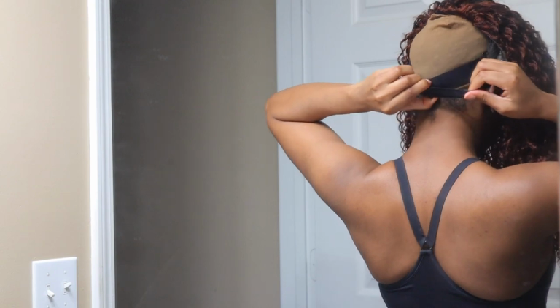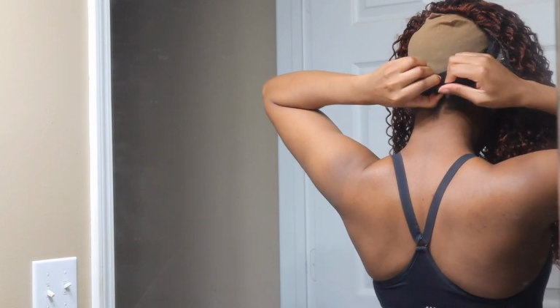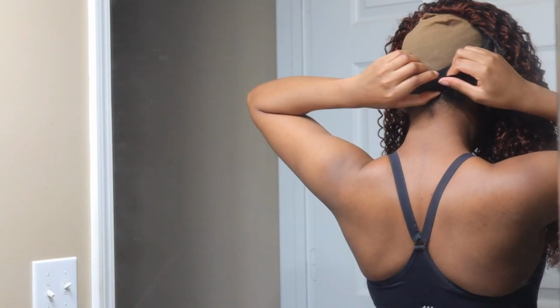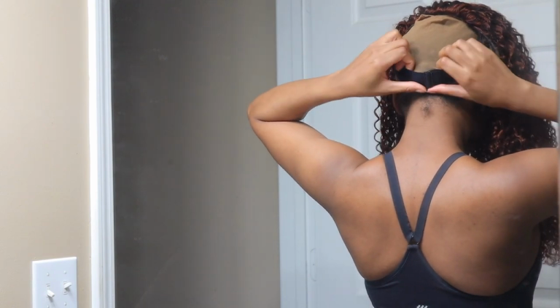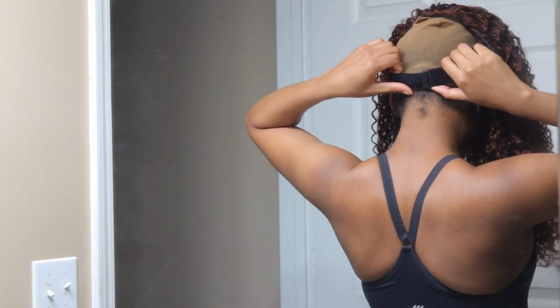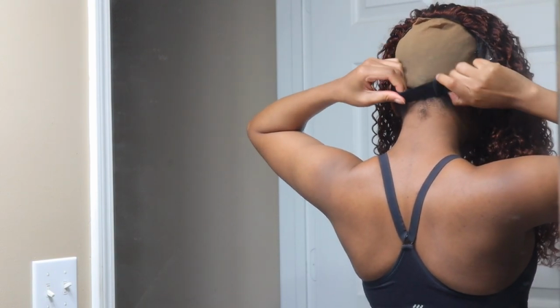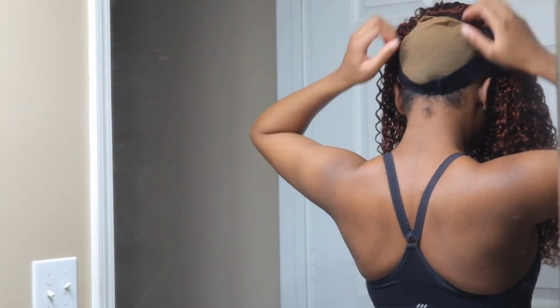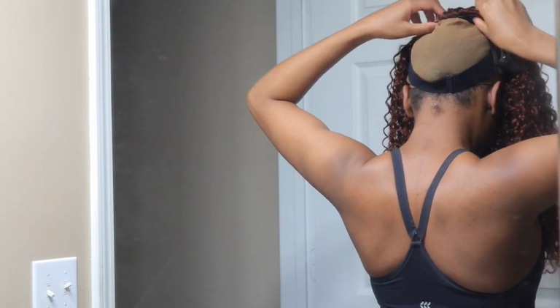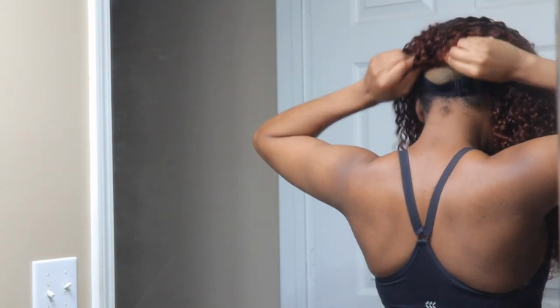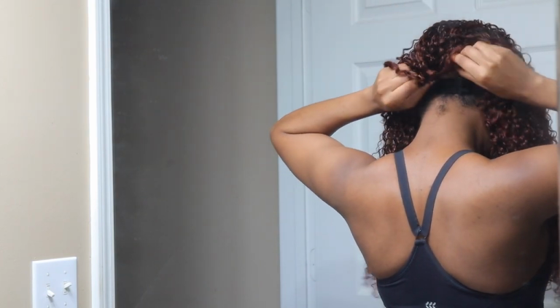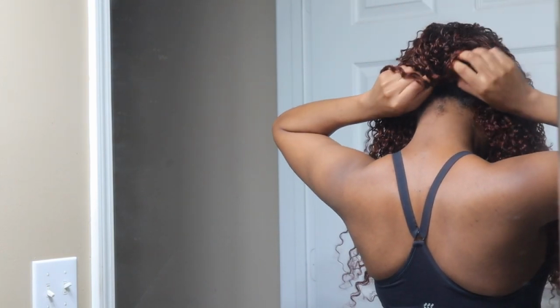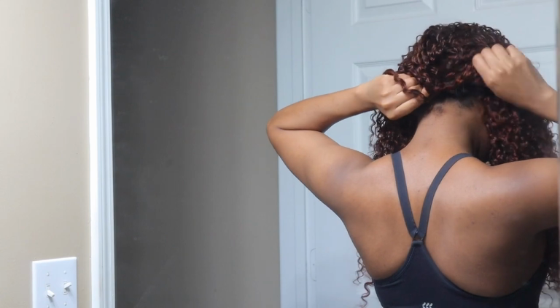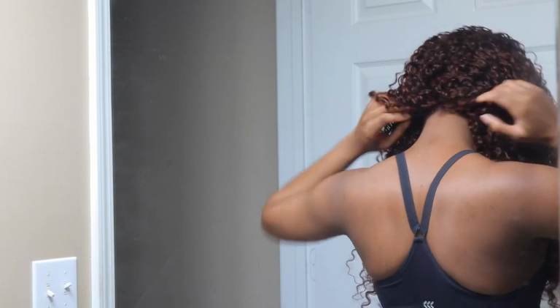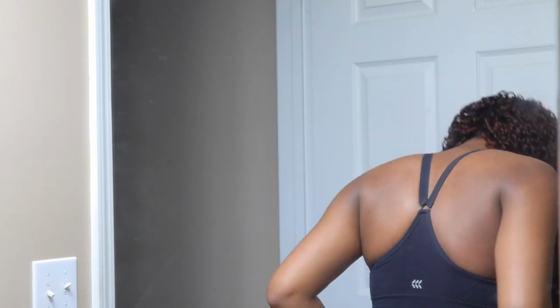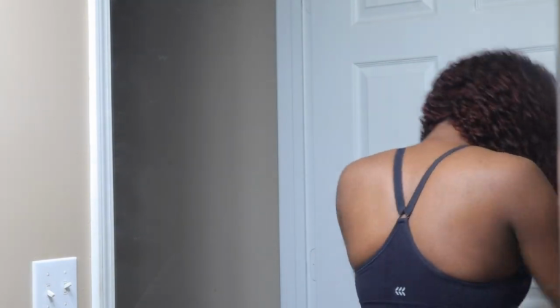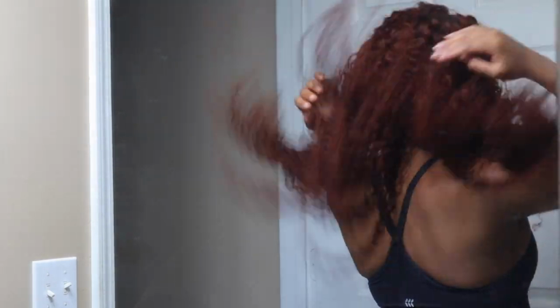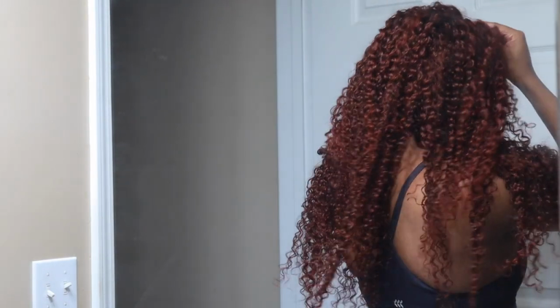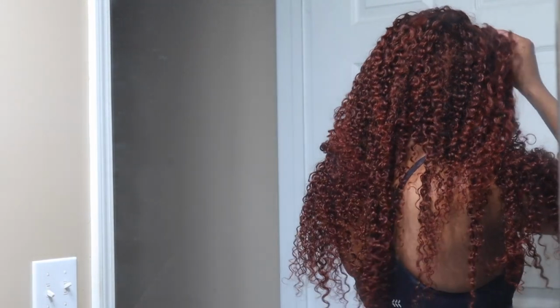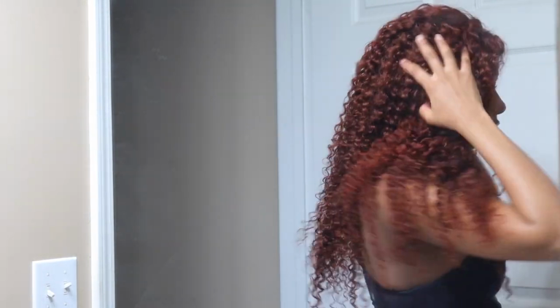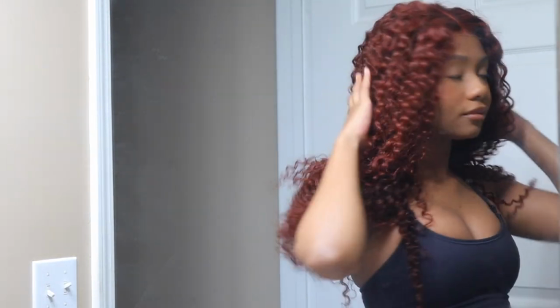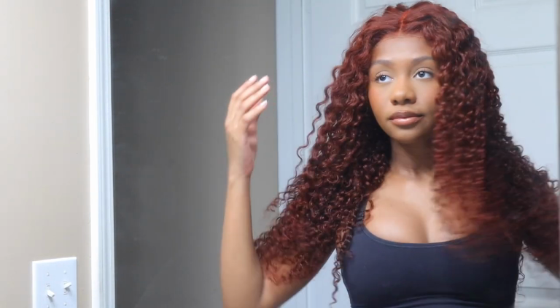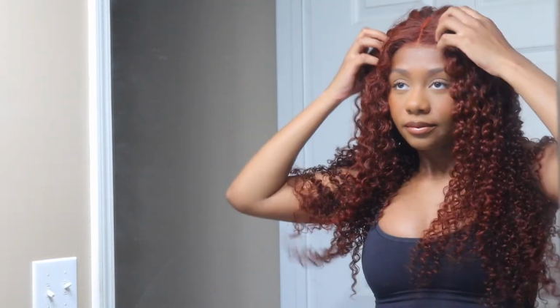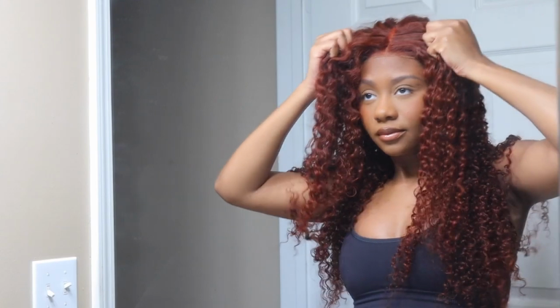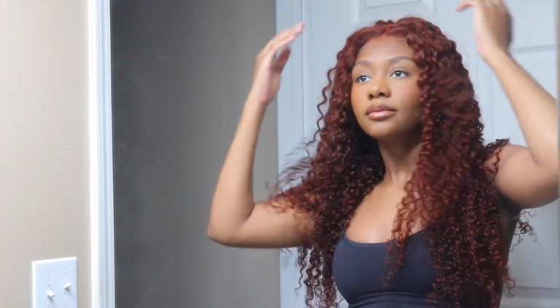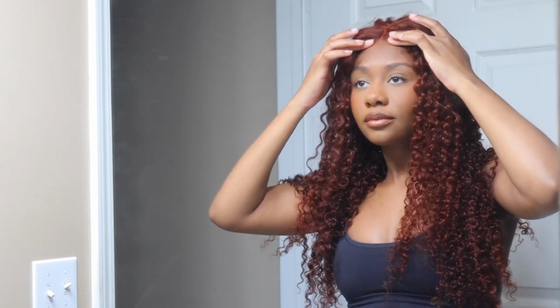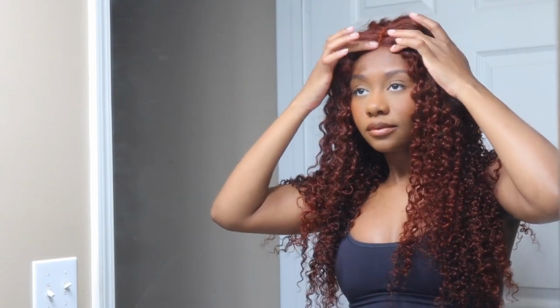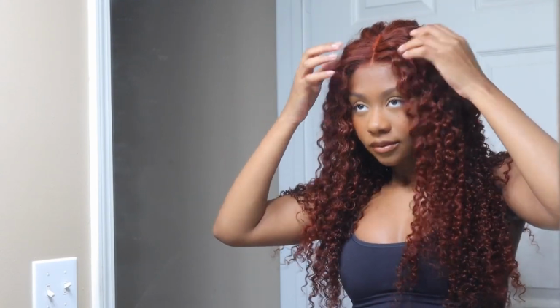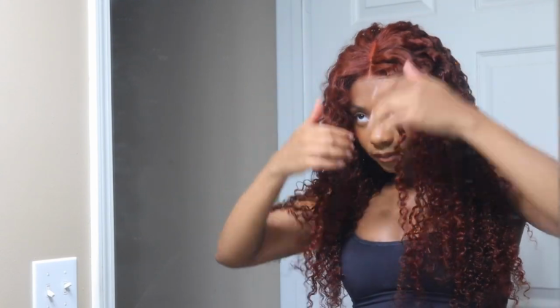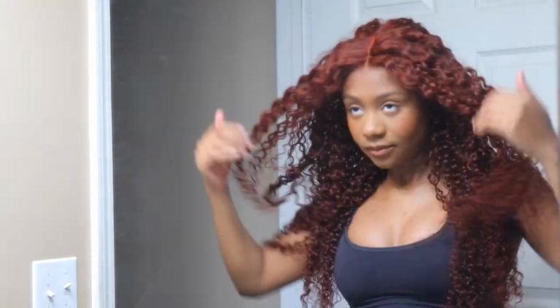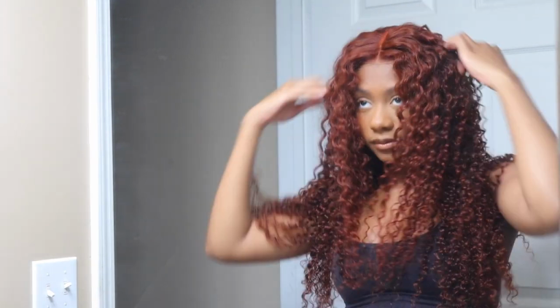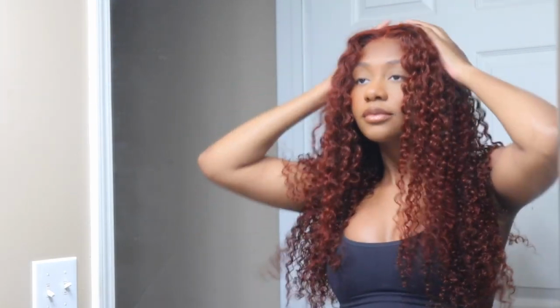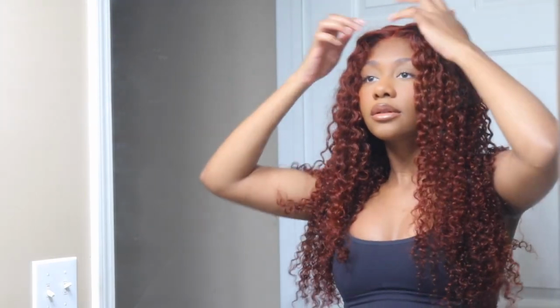As you can see I put the wig on and I'm just adjusting it to my head so that it fits tight and doesn't slip off. This wig is super quick and easy to install — I just flipped it on and I'm almost ready to go.